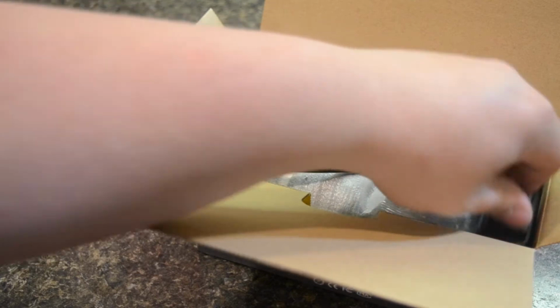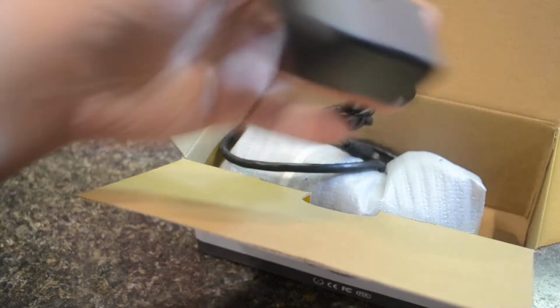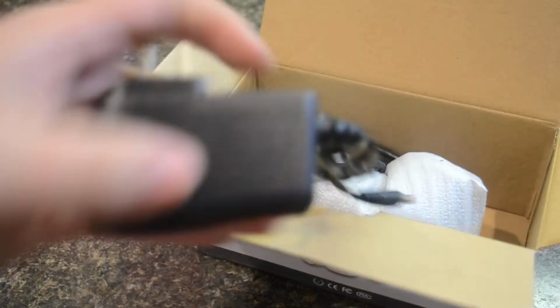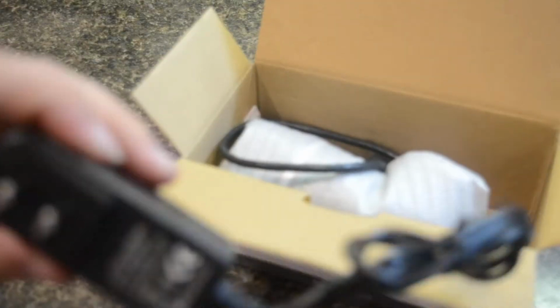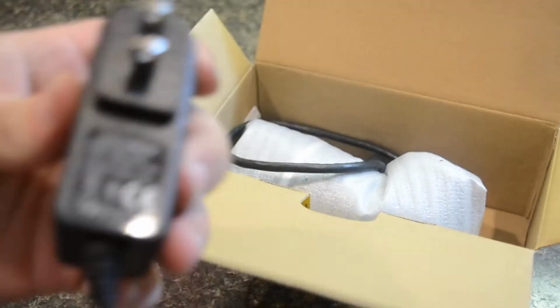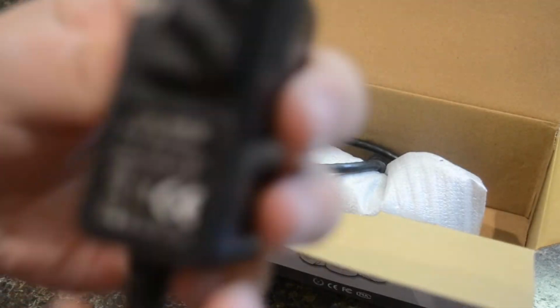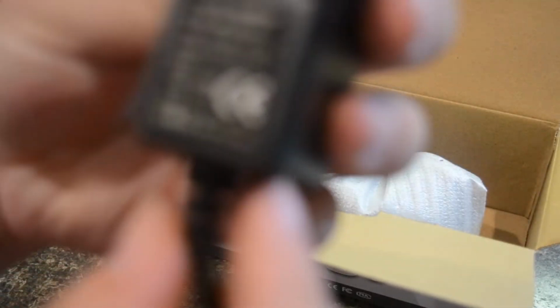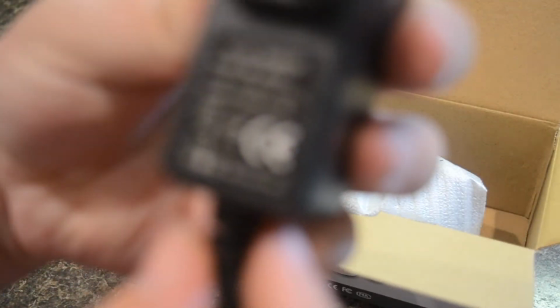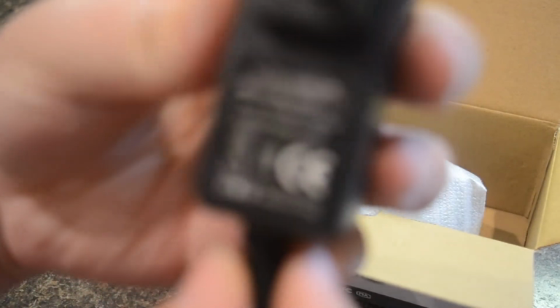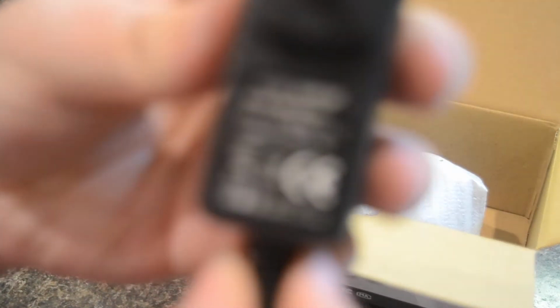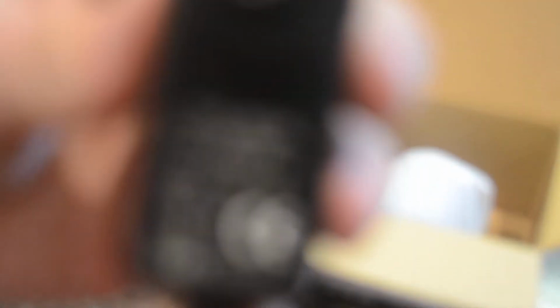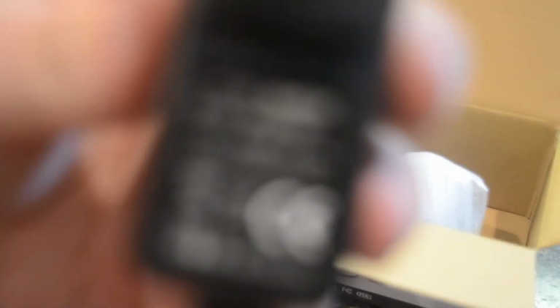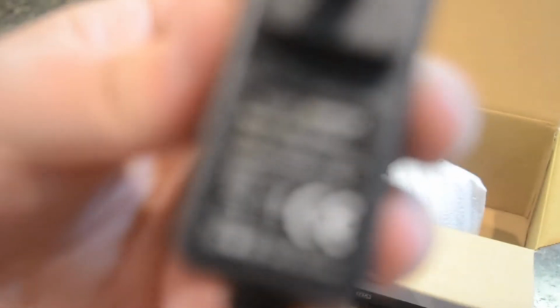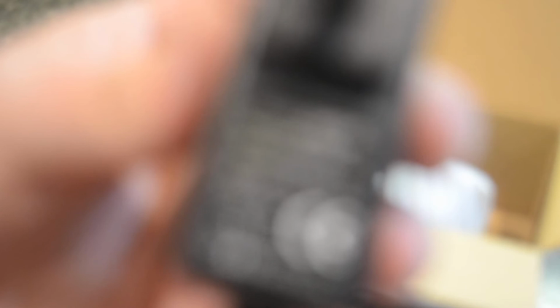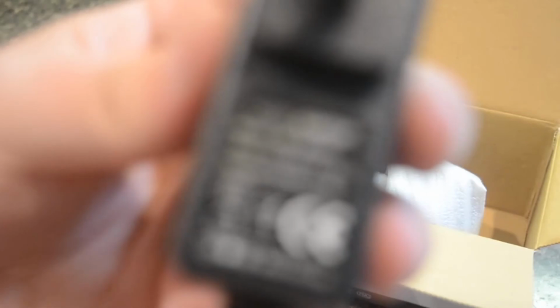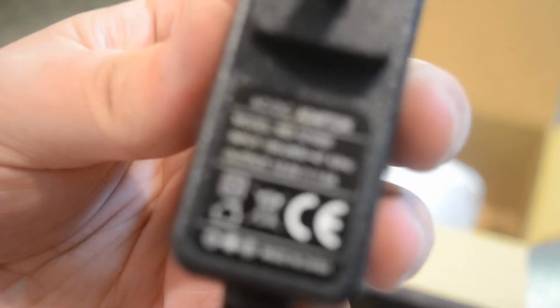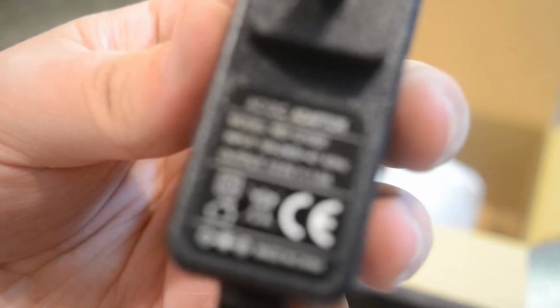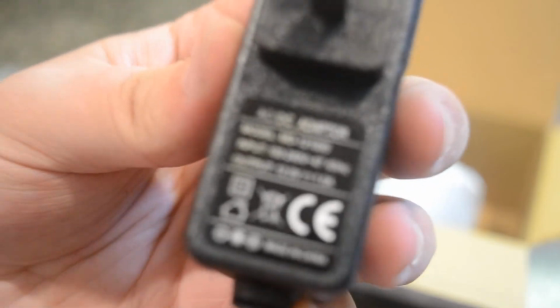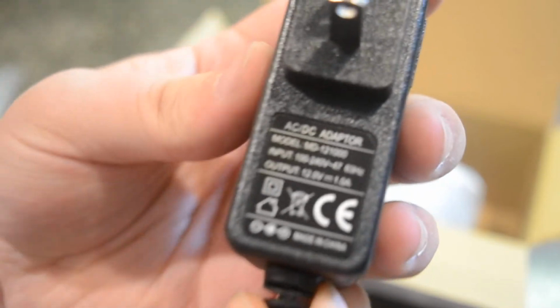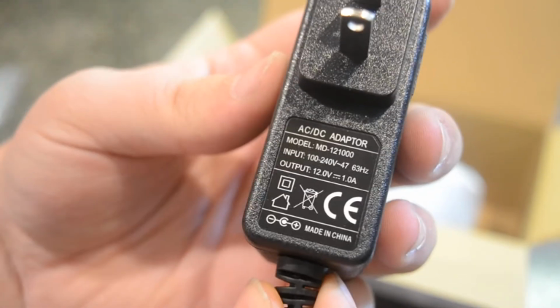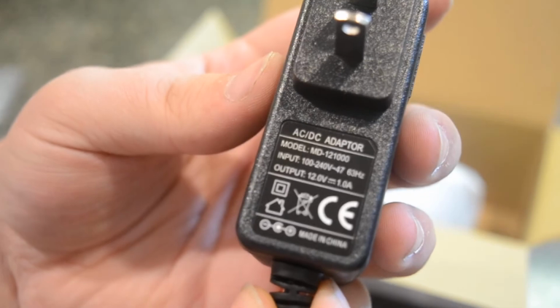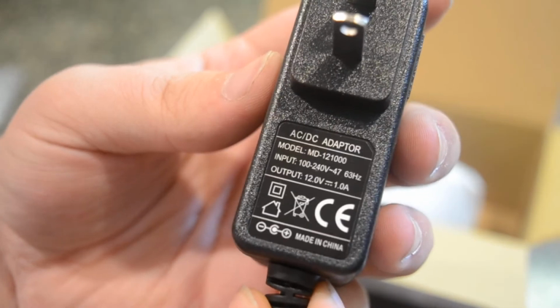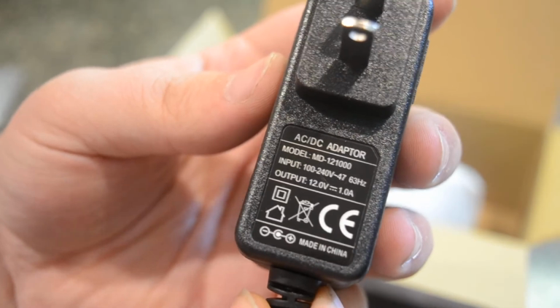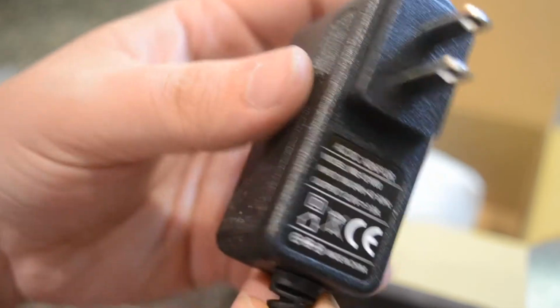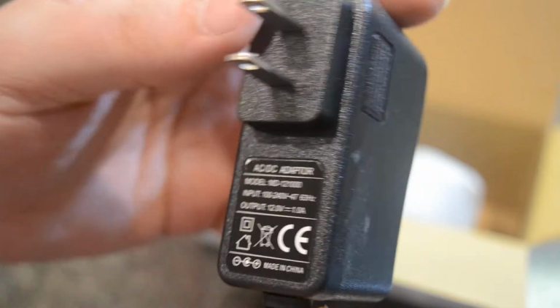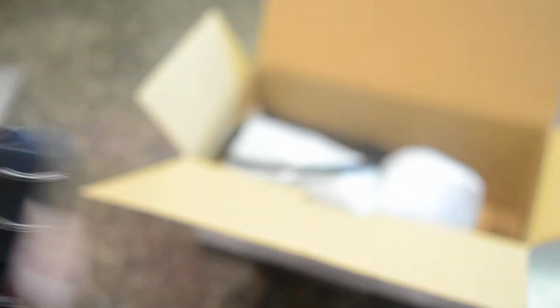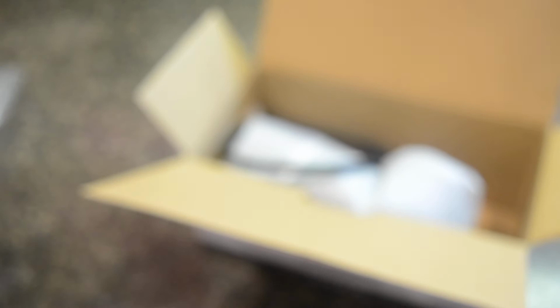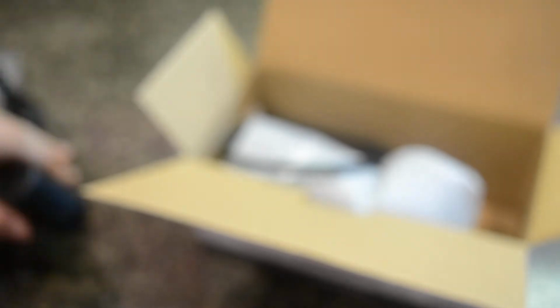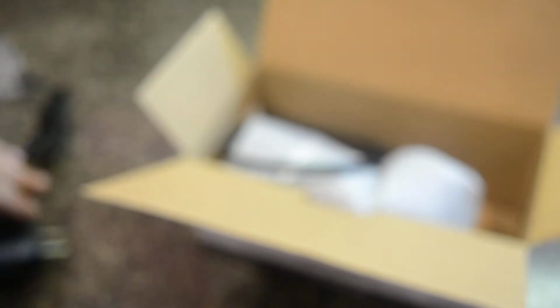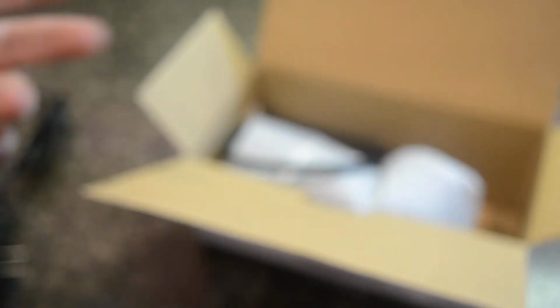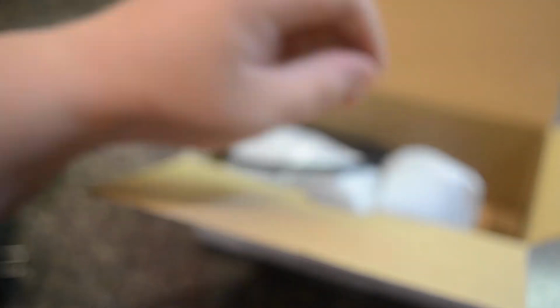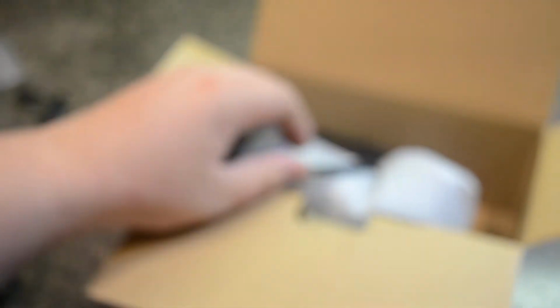You get your power supply here, which is a 12-volt, 1-amp — that's pretty beefy. I'm not going to complain about that. That's a pretty good power supply; I've used these before and they're pretty good.